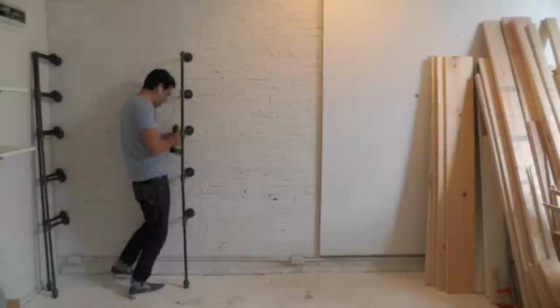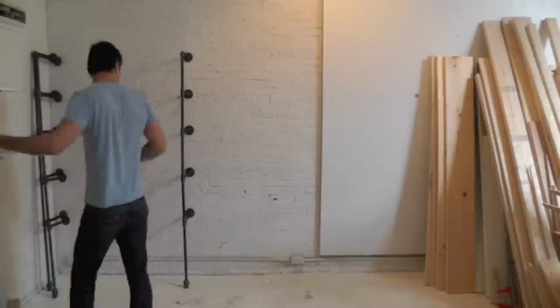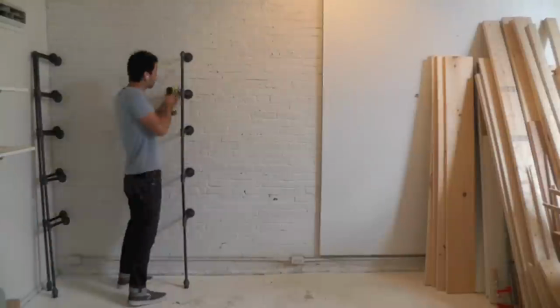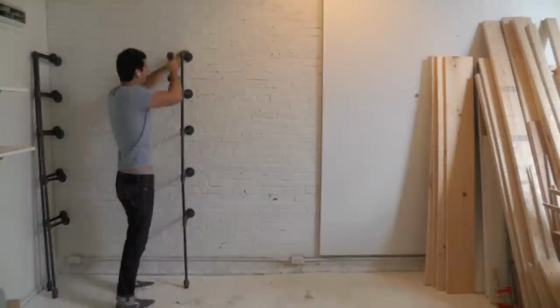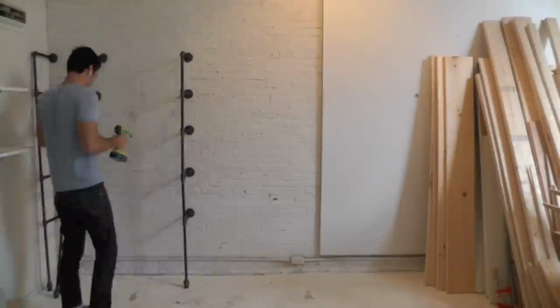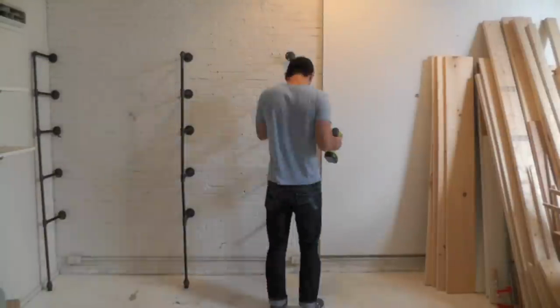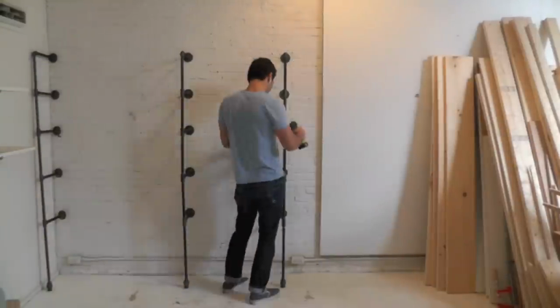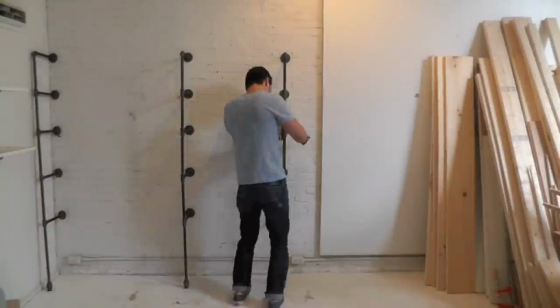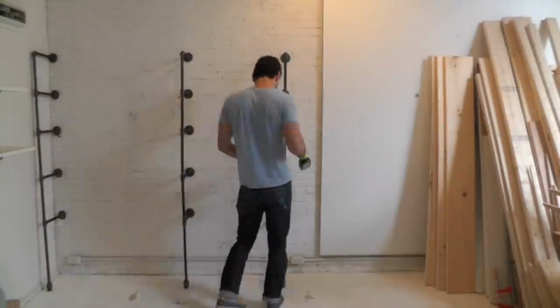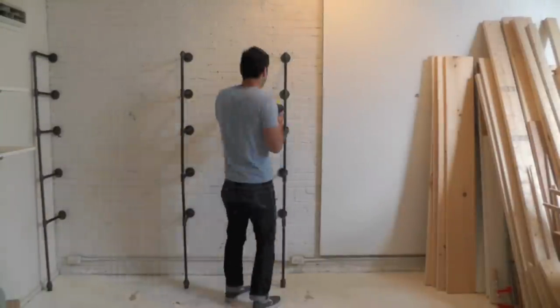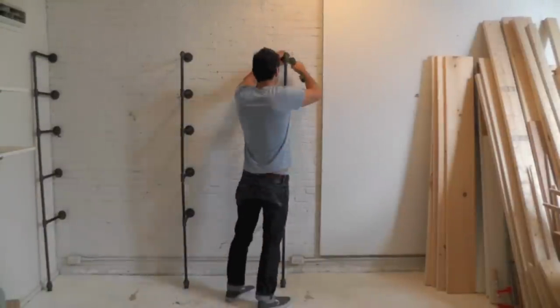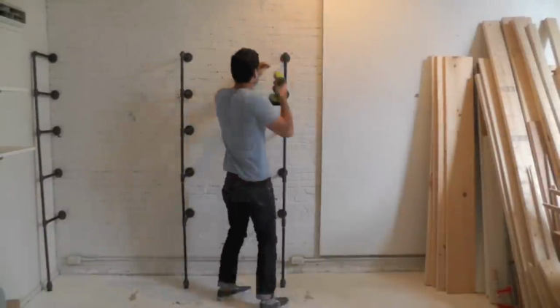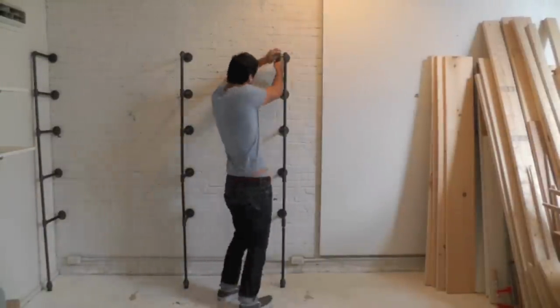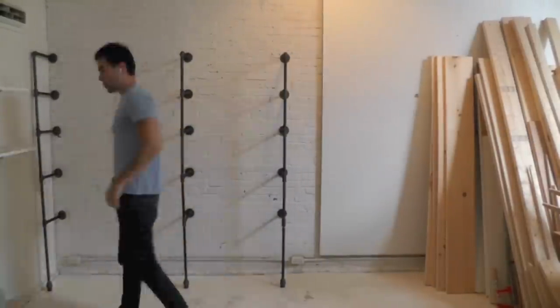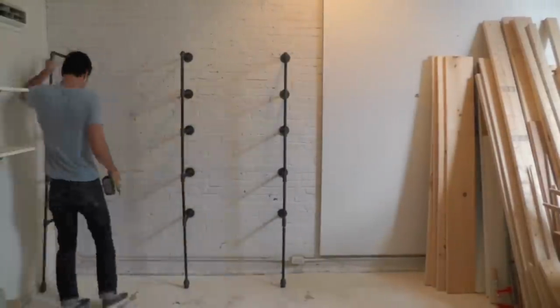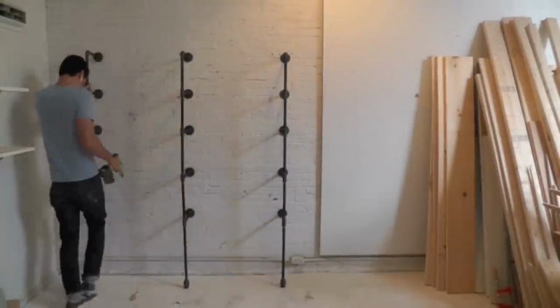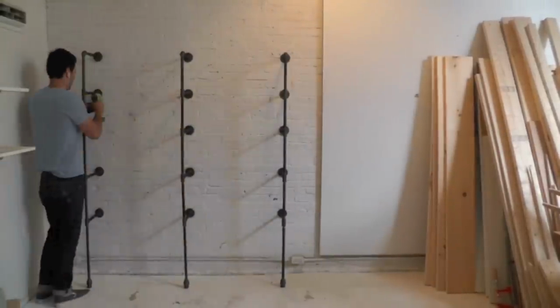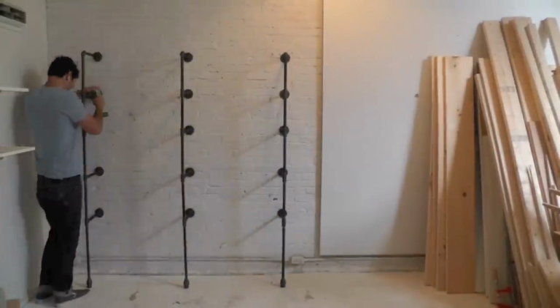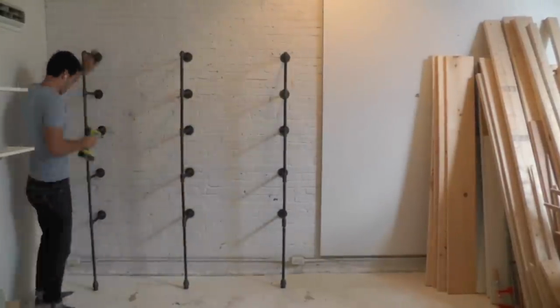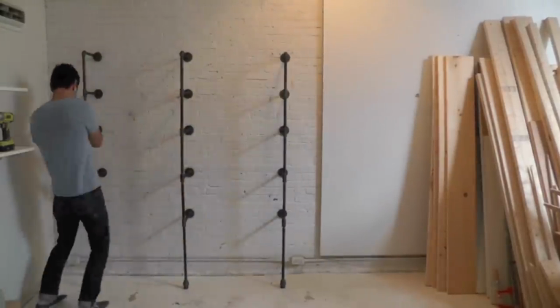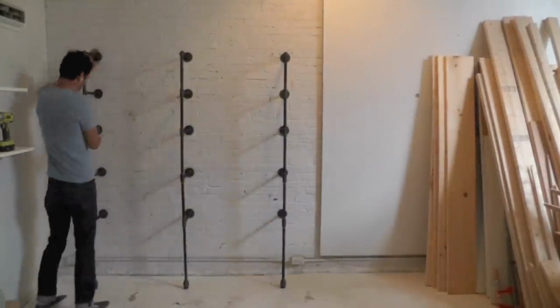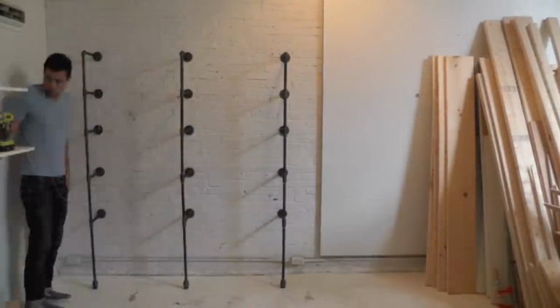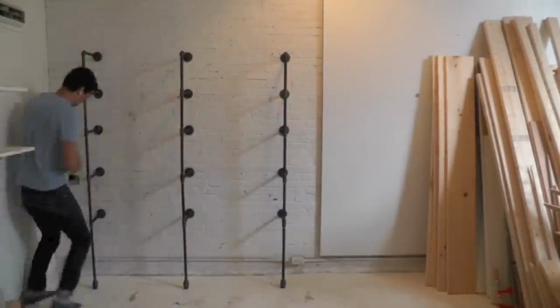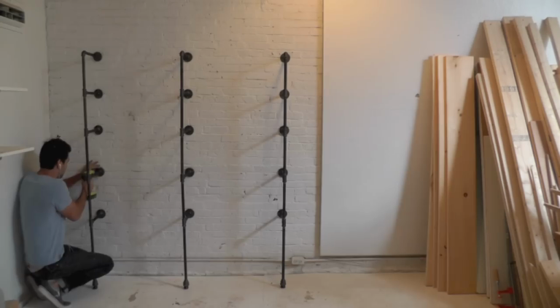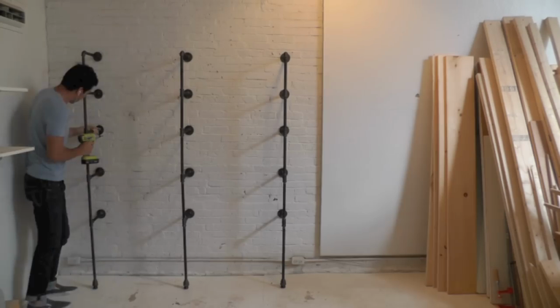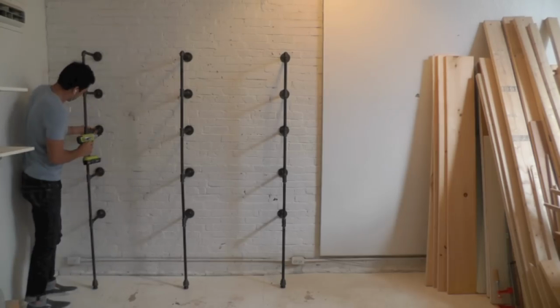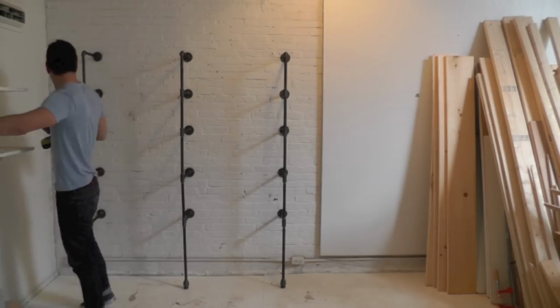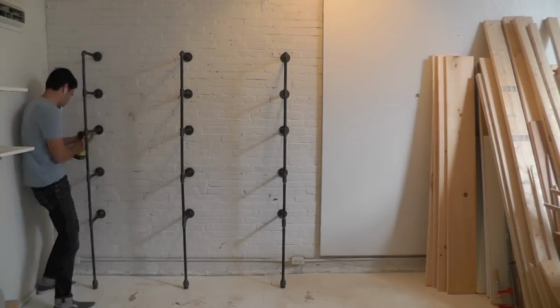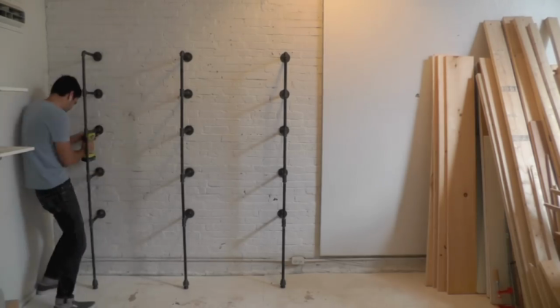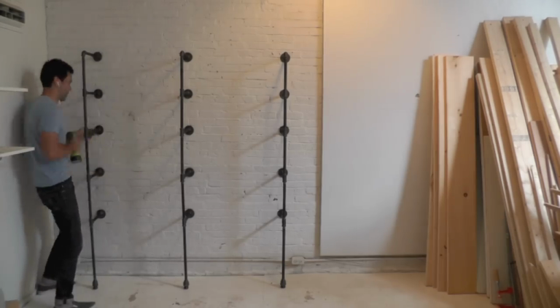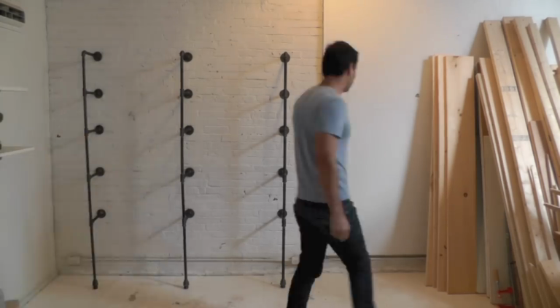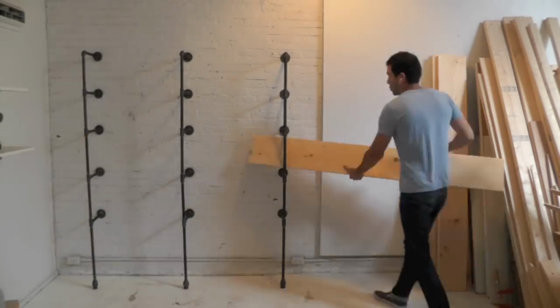Once you've assembled the vertical supports, screw them to the wall. If you're attaching to drywall, make sure you use drywall anchors so that you get a secure connection.